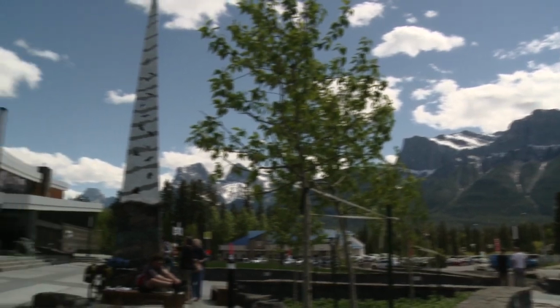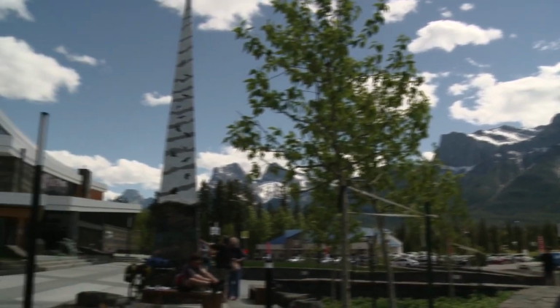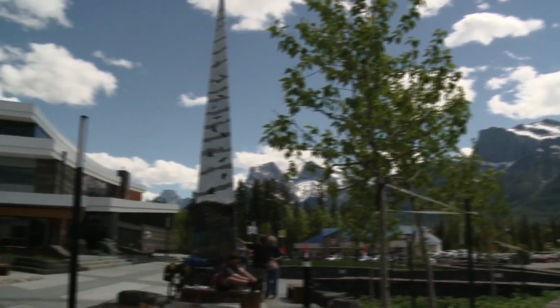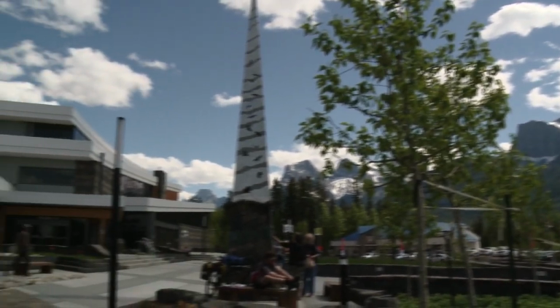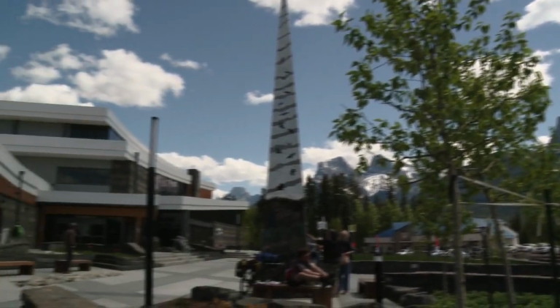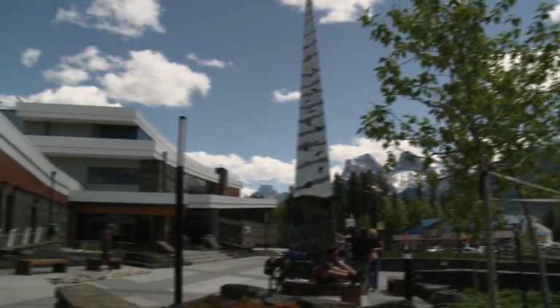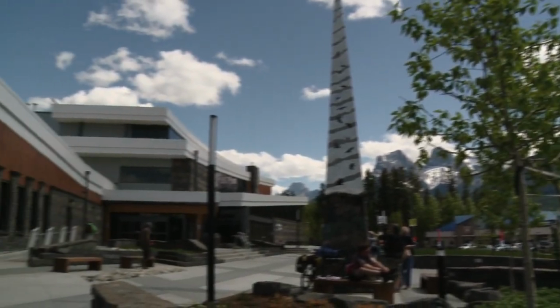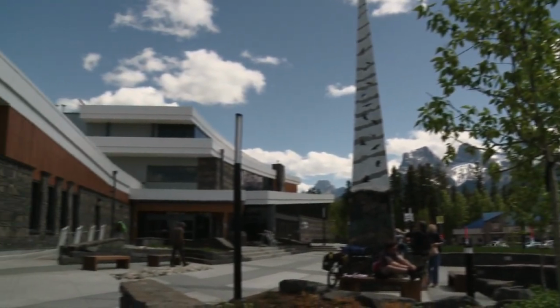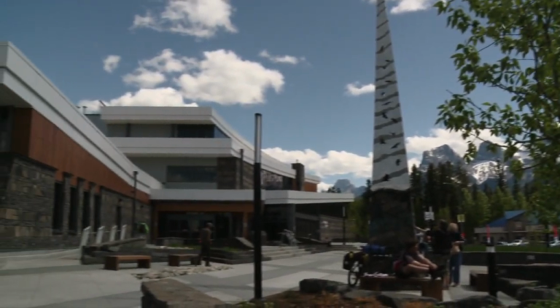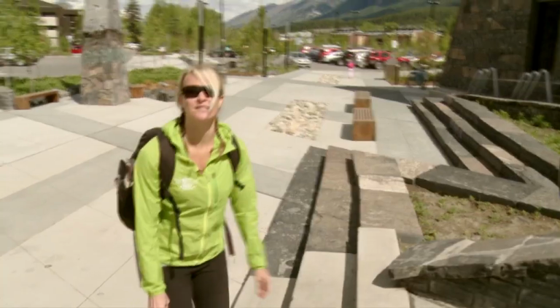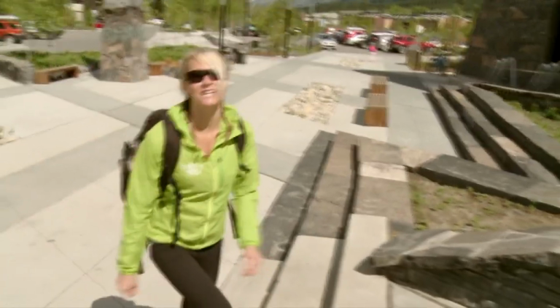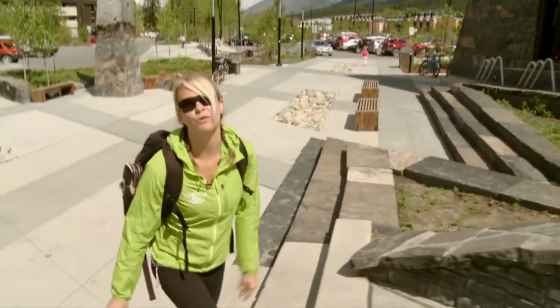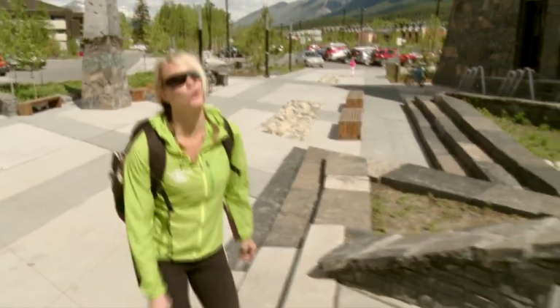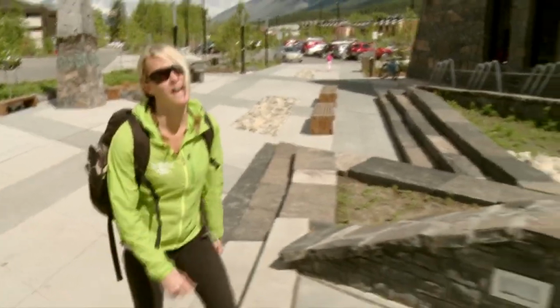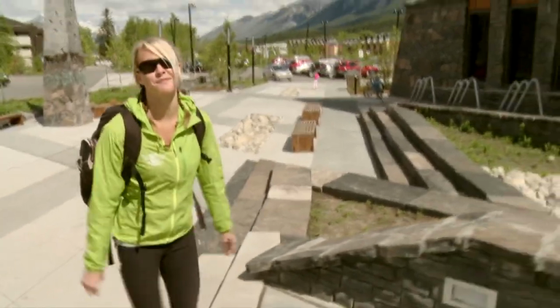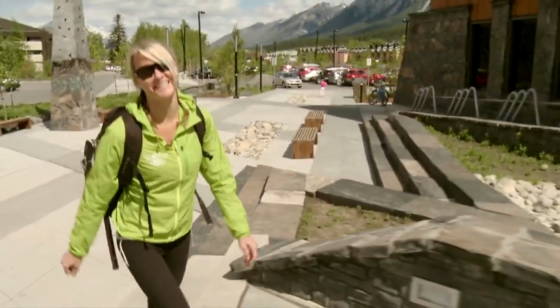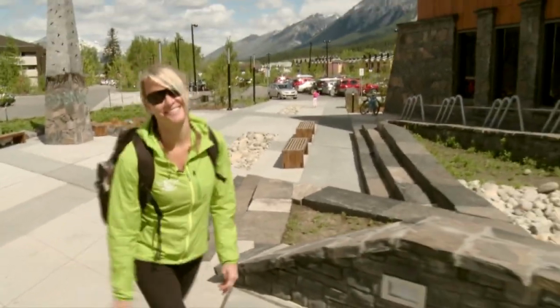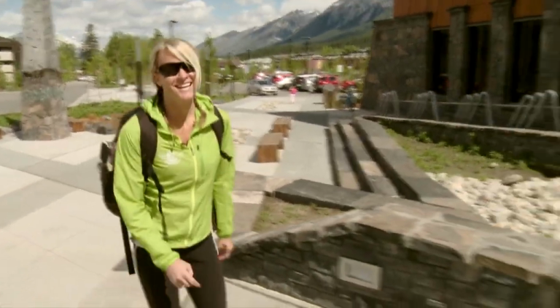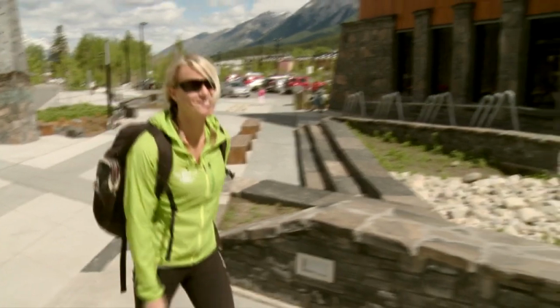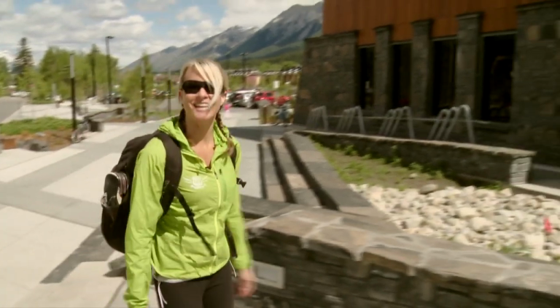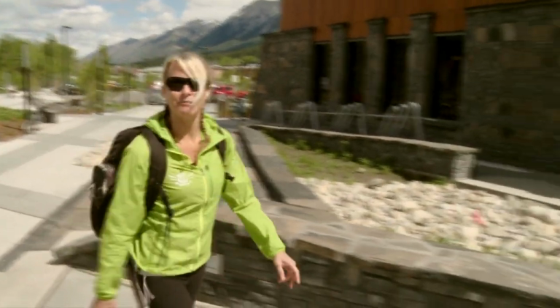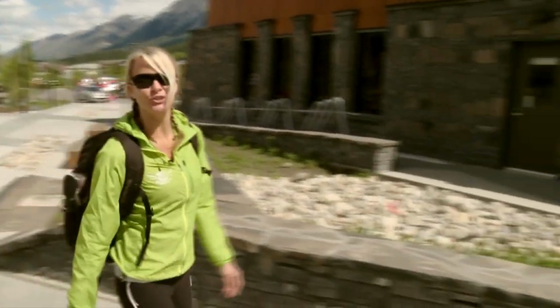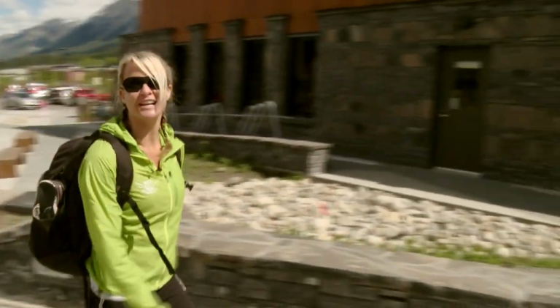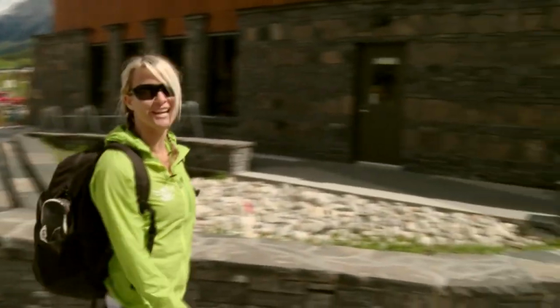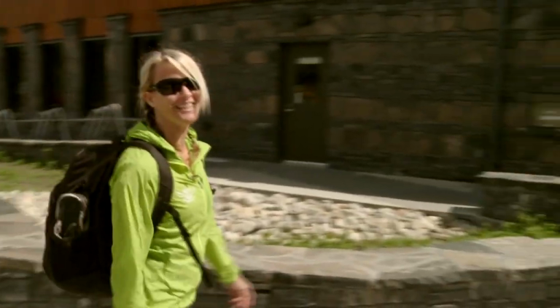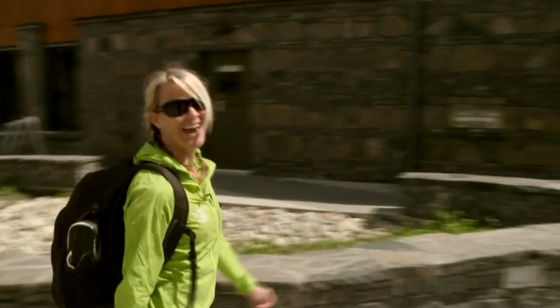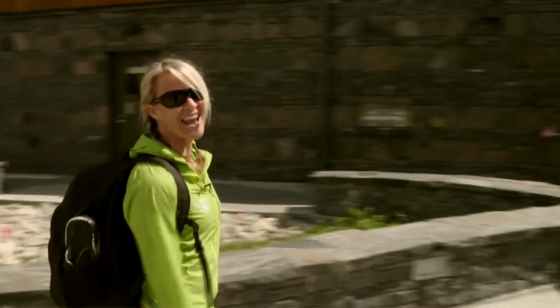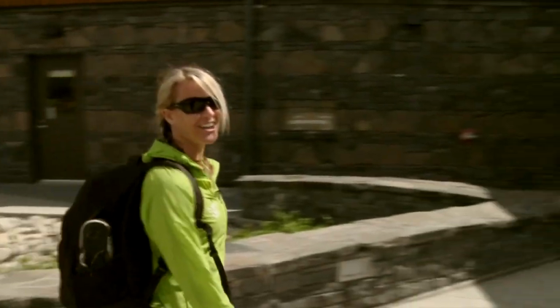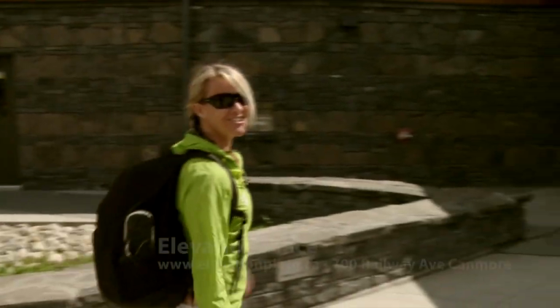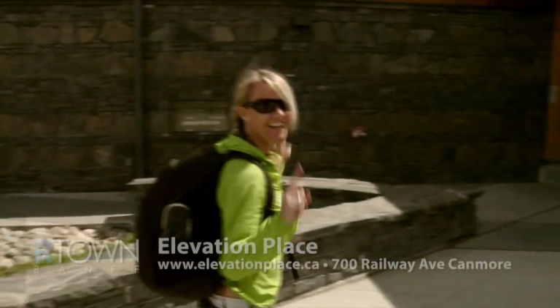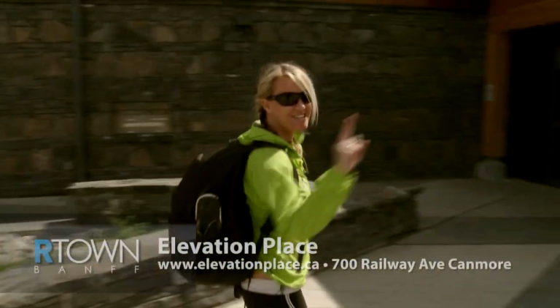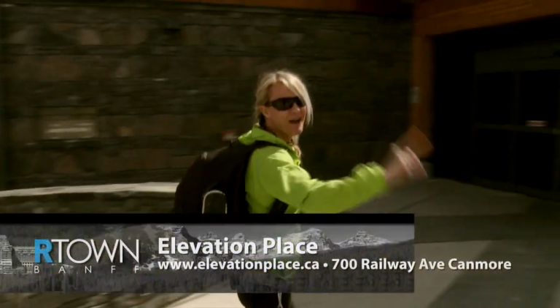Canmore's Elevation Place is a multi-purpose facility with world-class amenities. It's designed to keep children entertained and adults inspired.